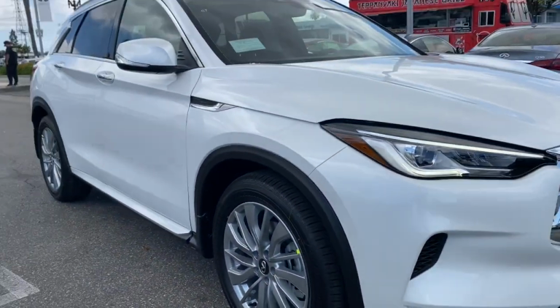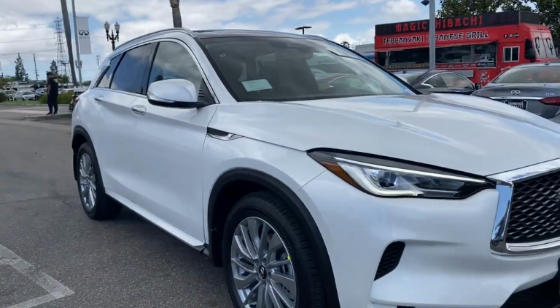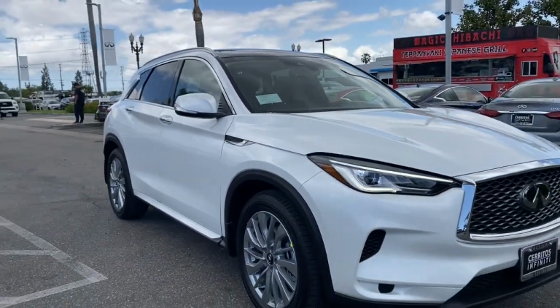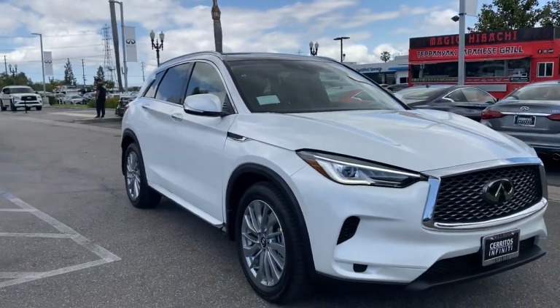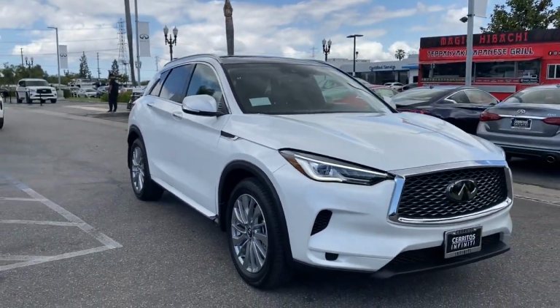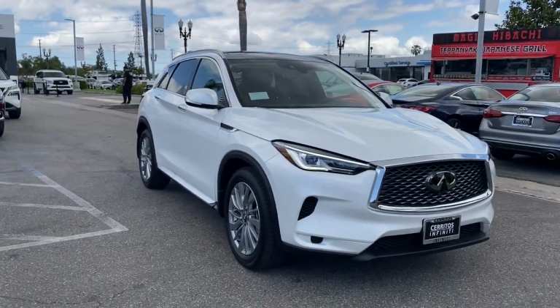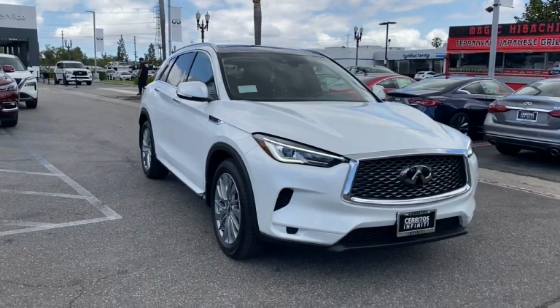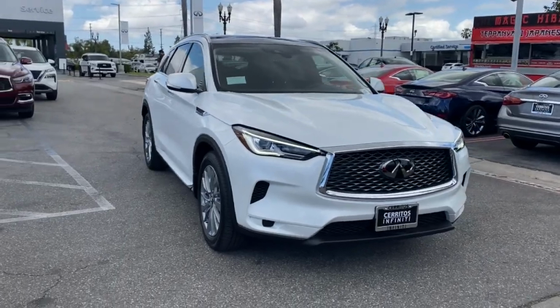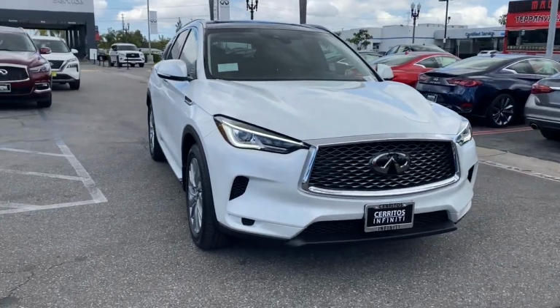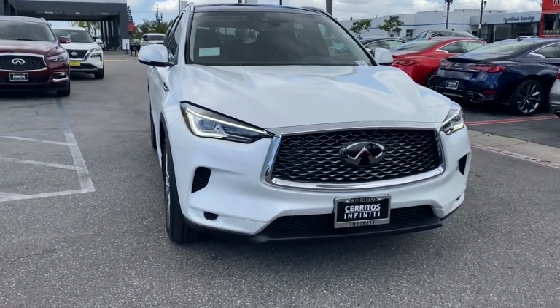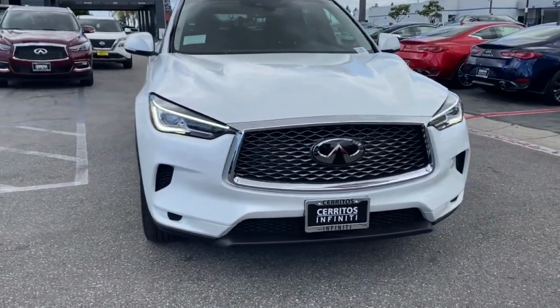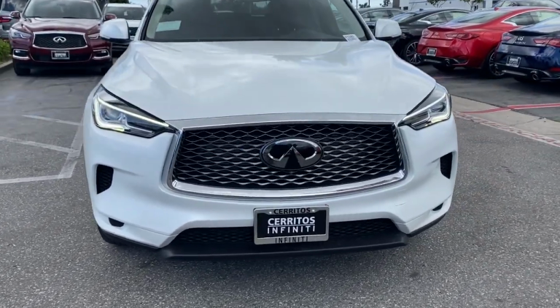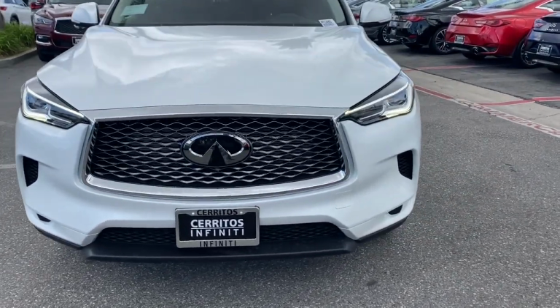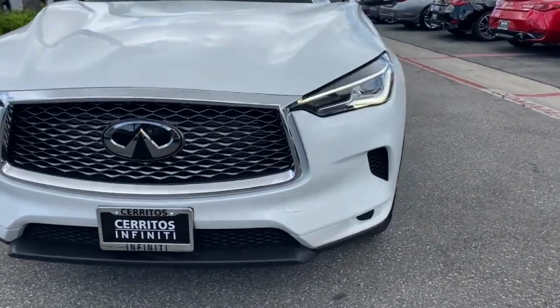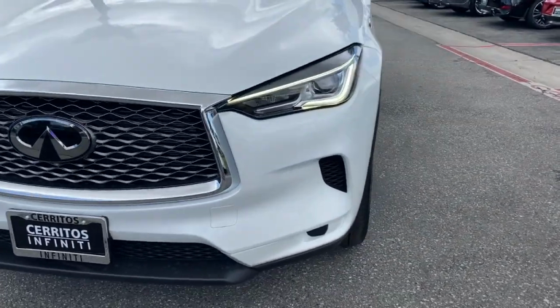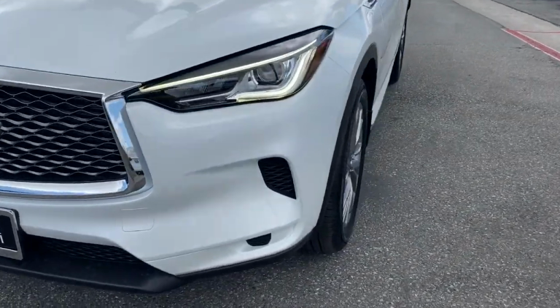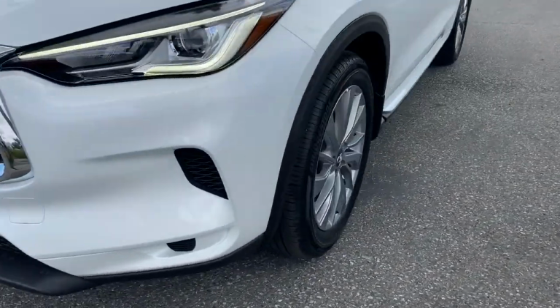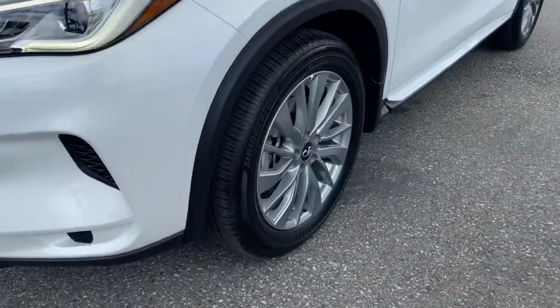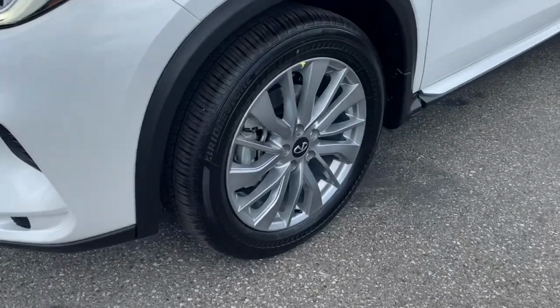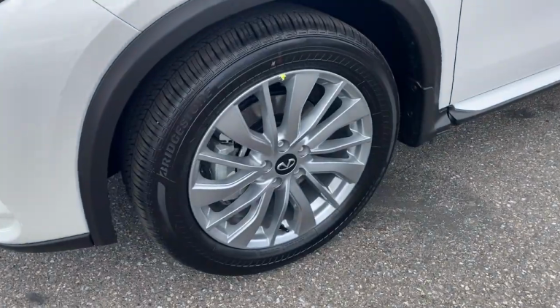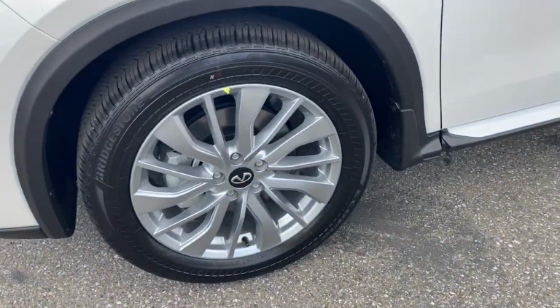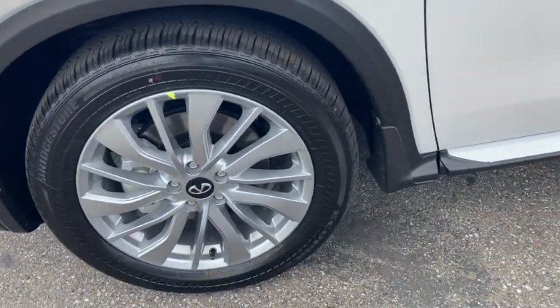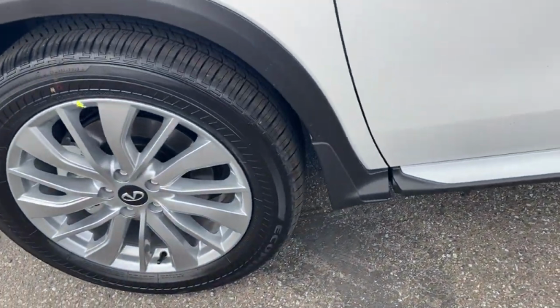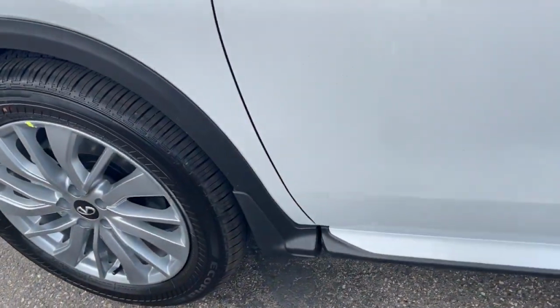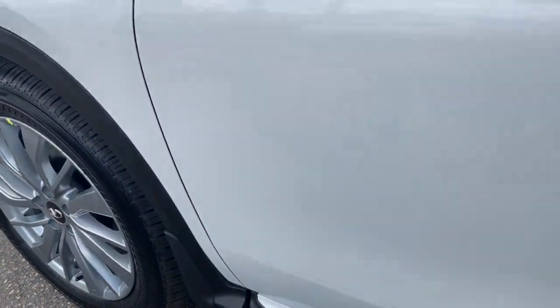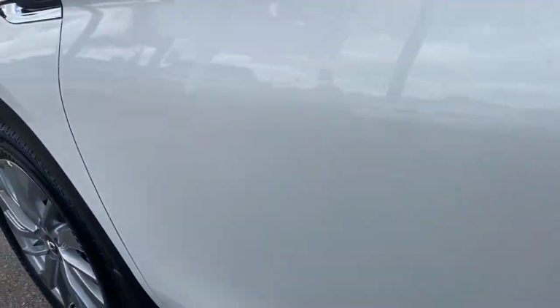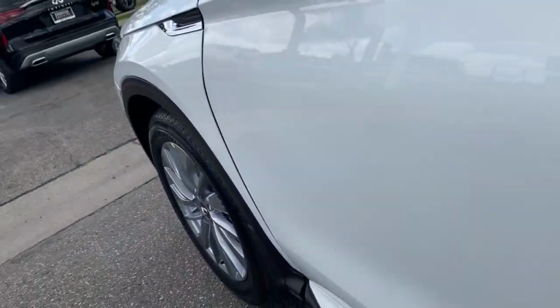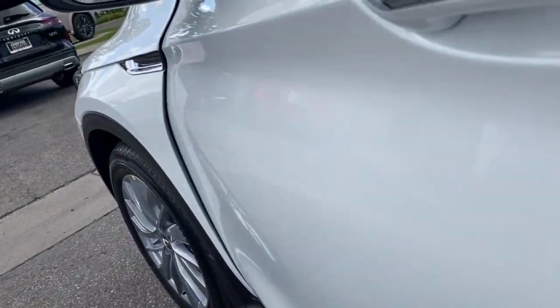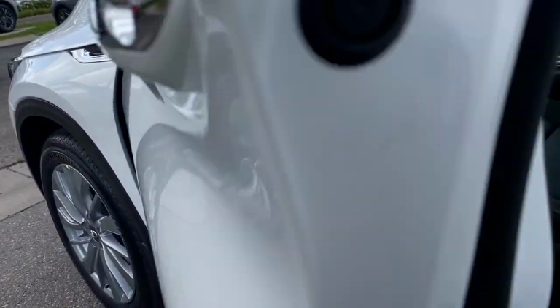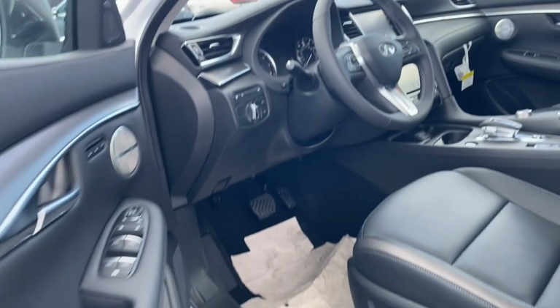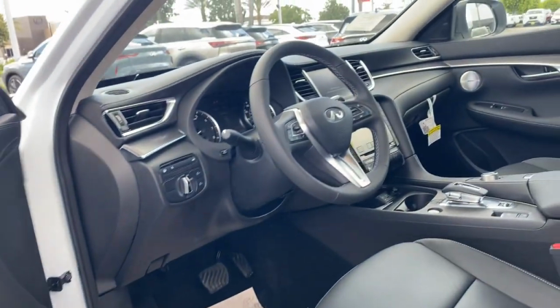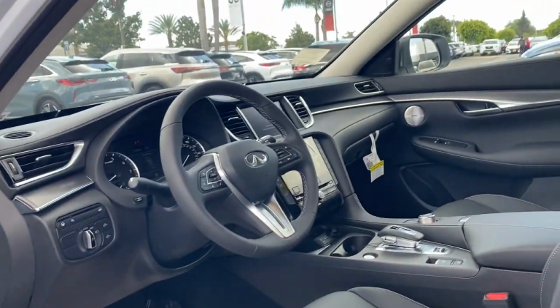Panoramic roof, lane departure warning, hands-free liftgate, keyless entry, sun moonroof, premium sound system, lane keeping assist, adaptive cruise control, keyless start, power passenger seat.